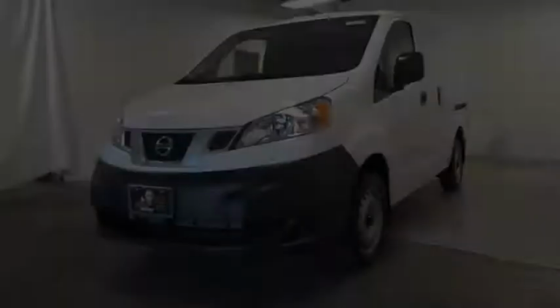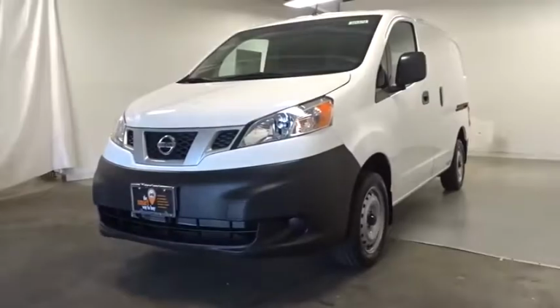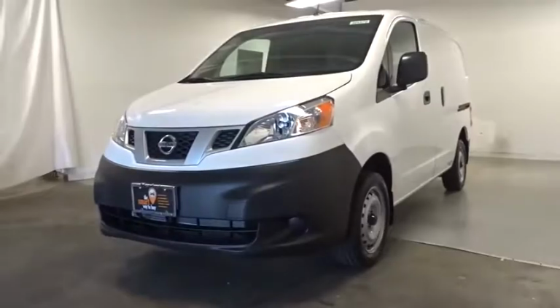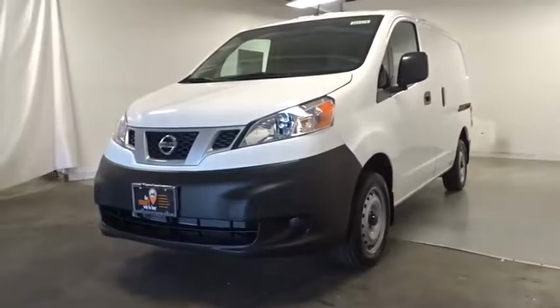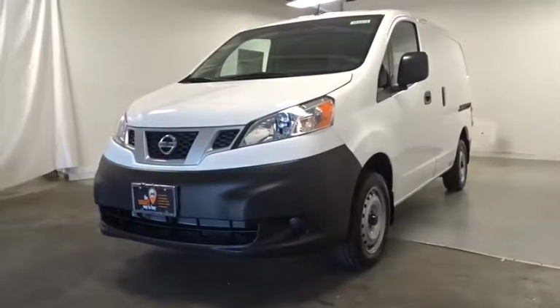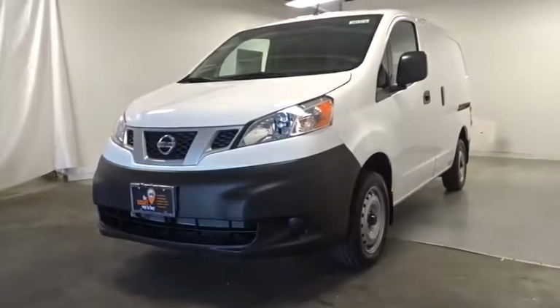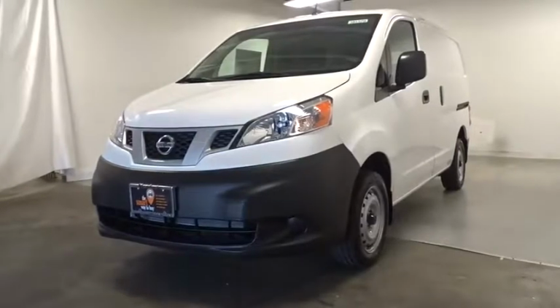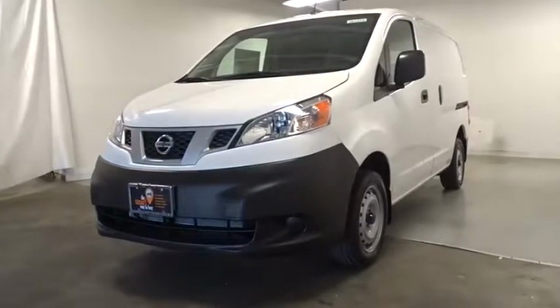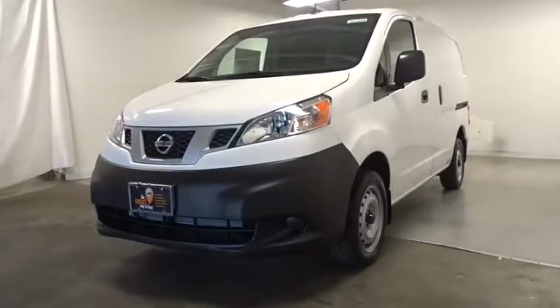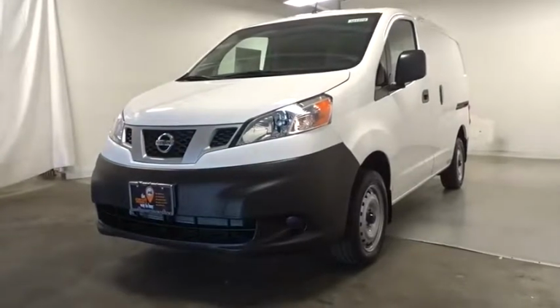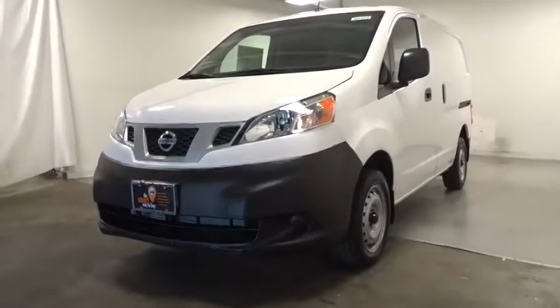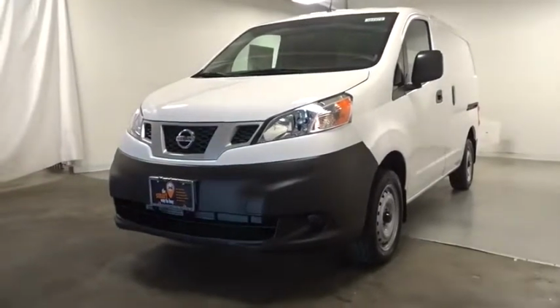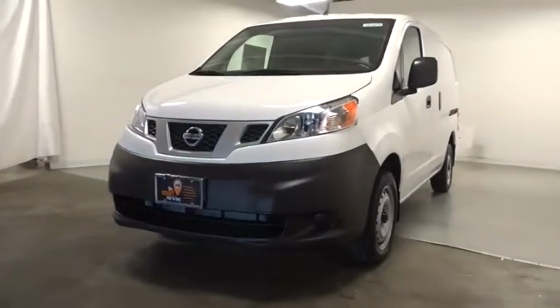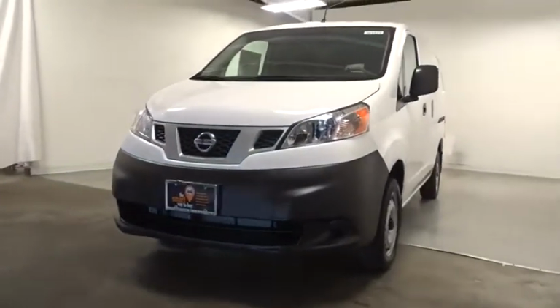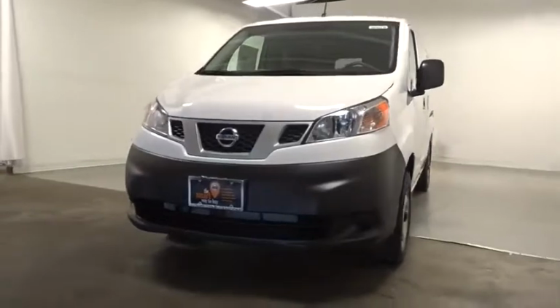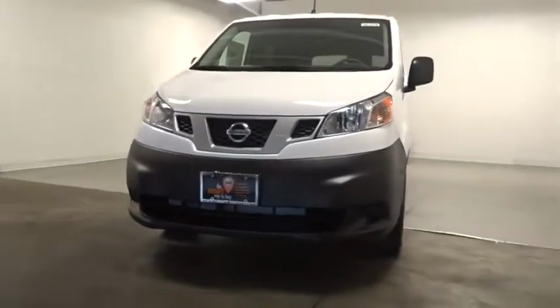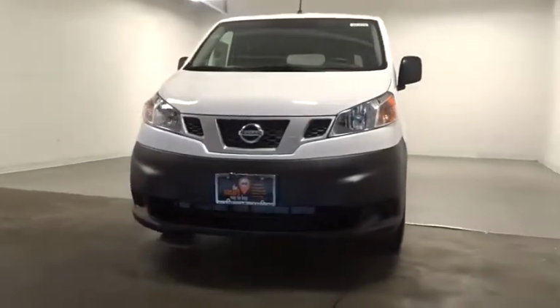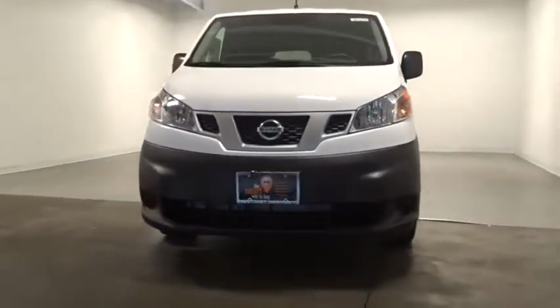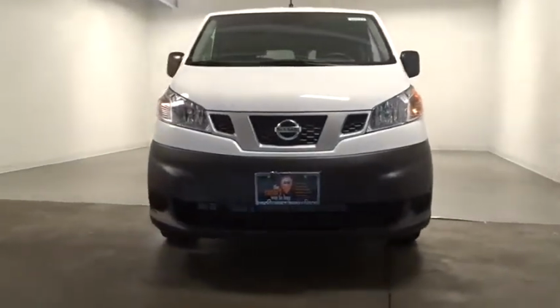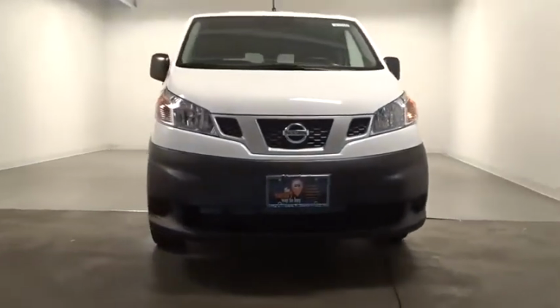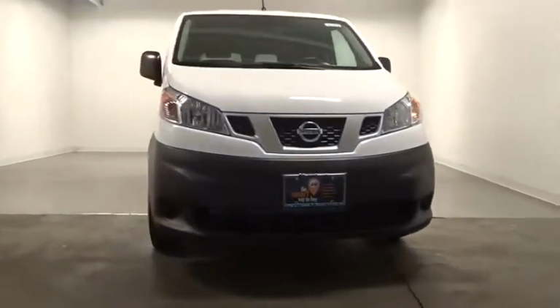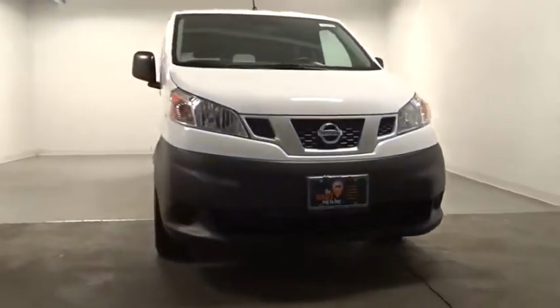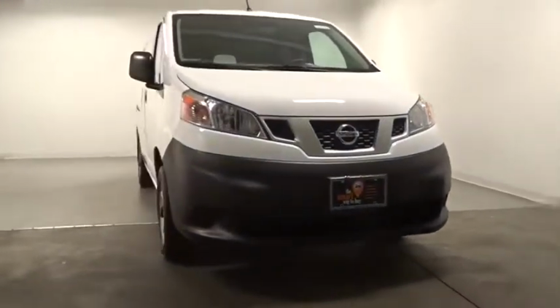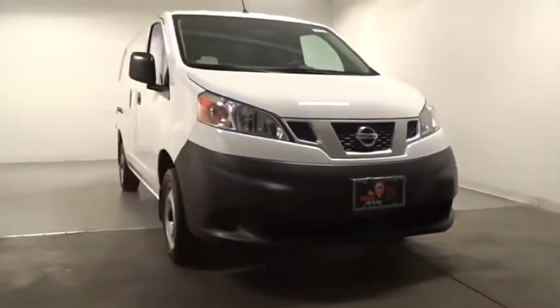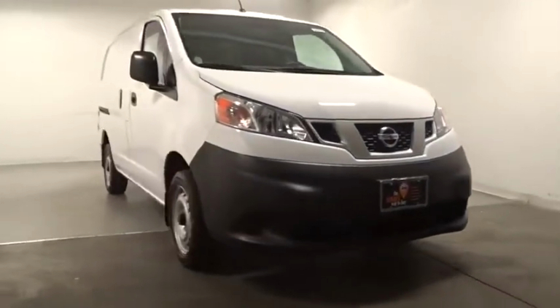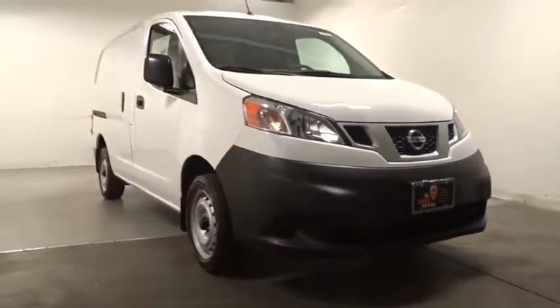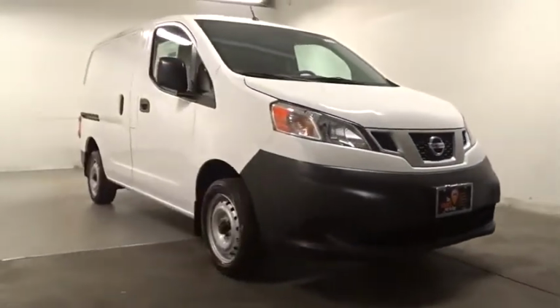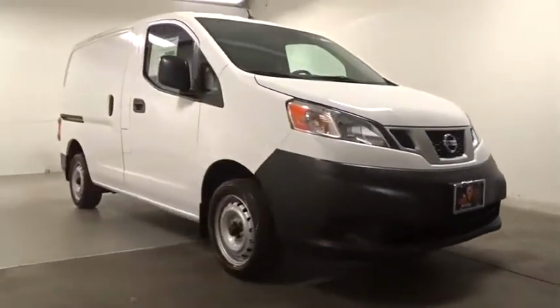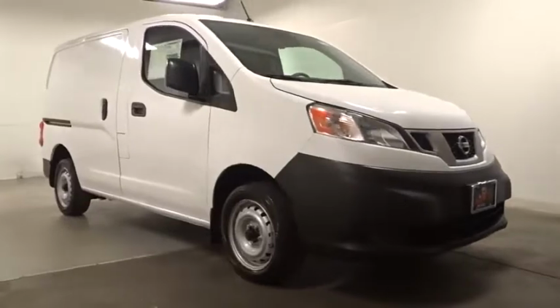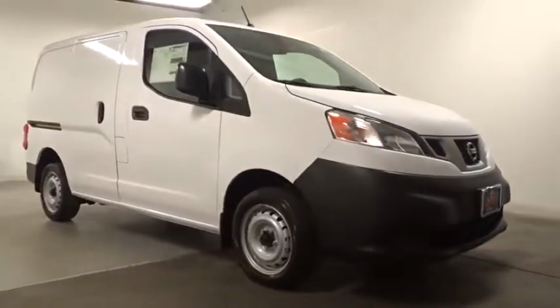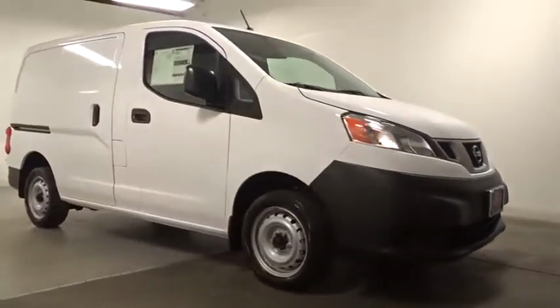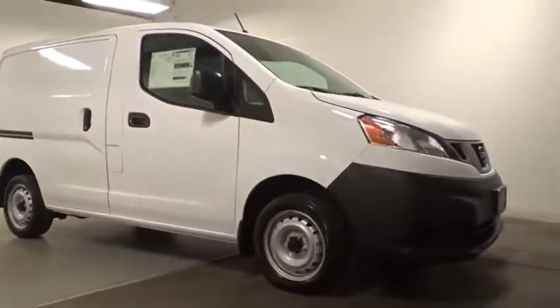Come test drive a 2019 Nissan NV. You're a lot more than what it says on your calling card, and you need your vehicle to be more than a van. You demand innovation and versatility.